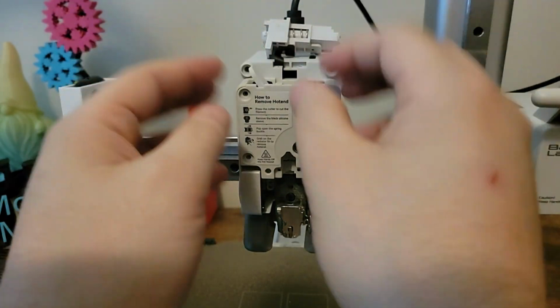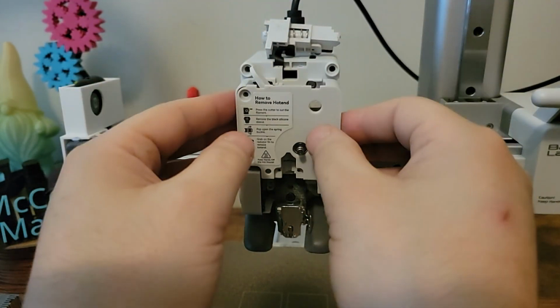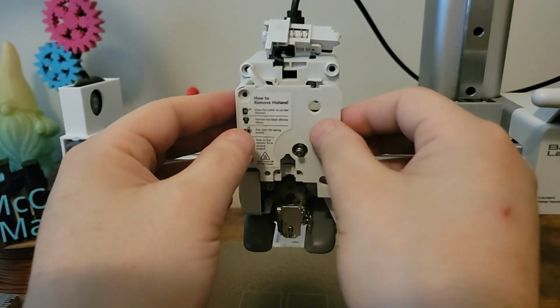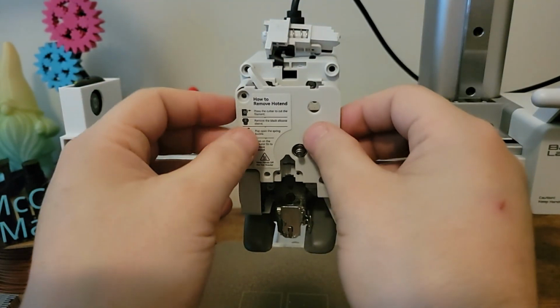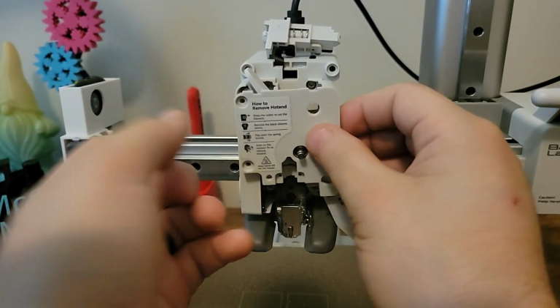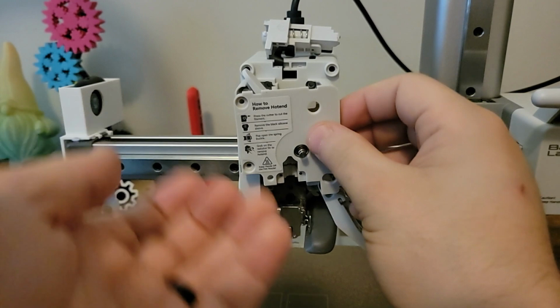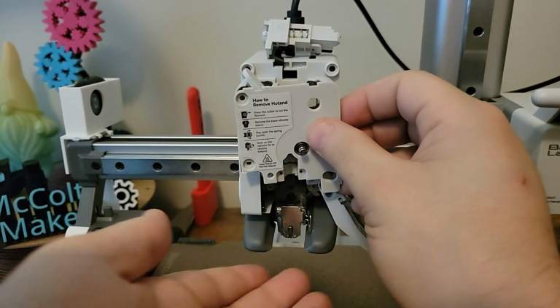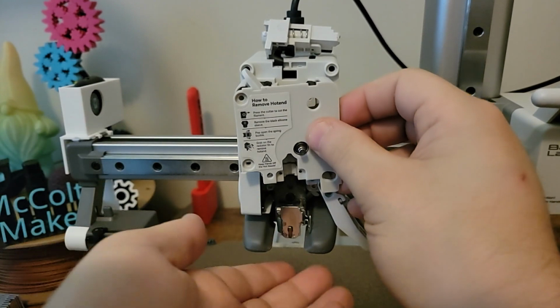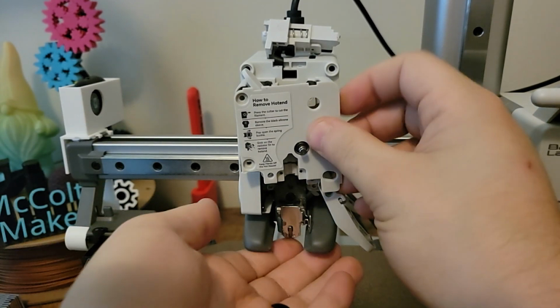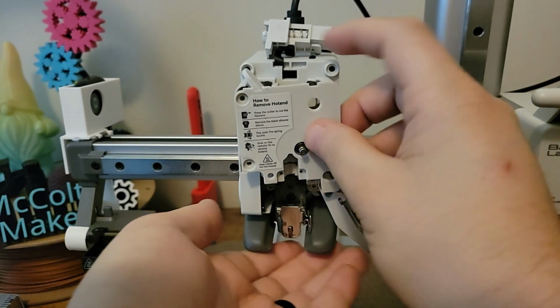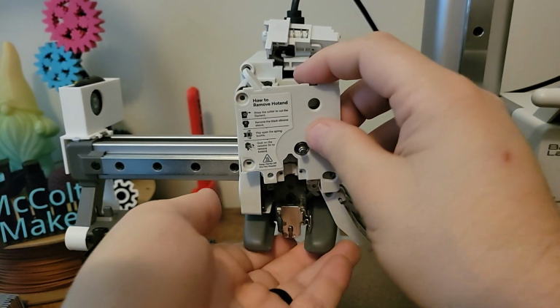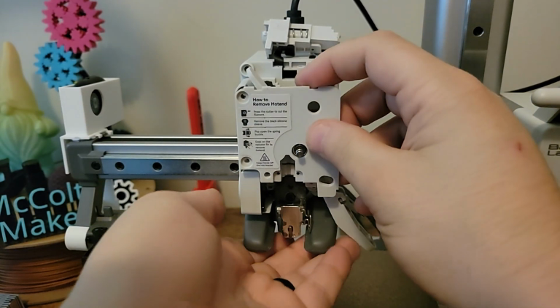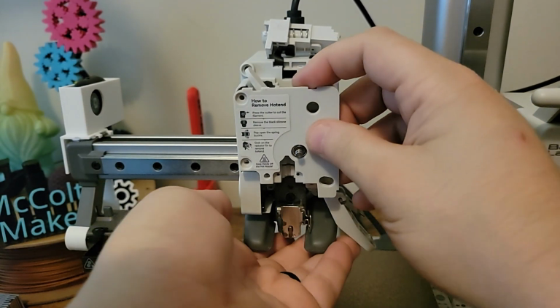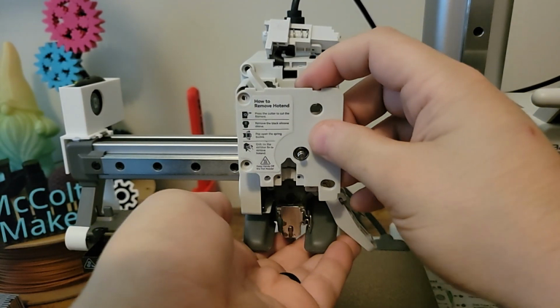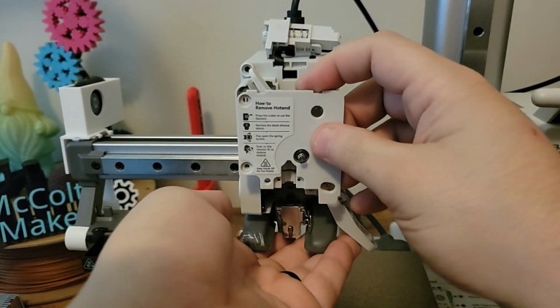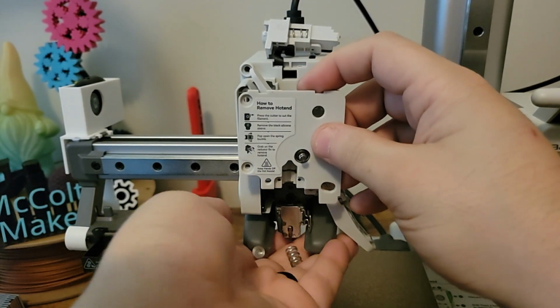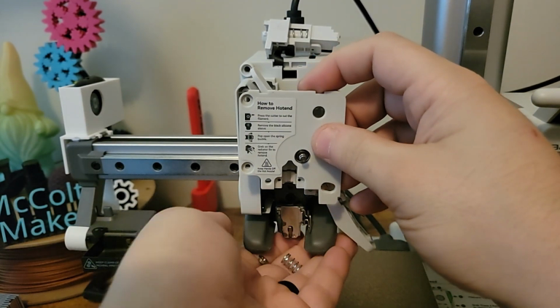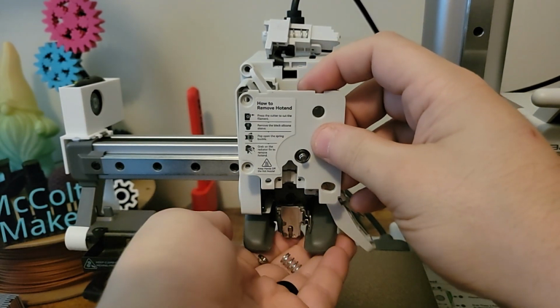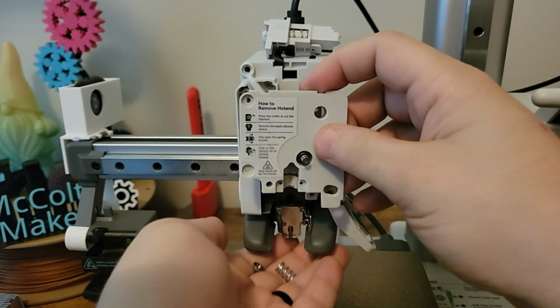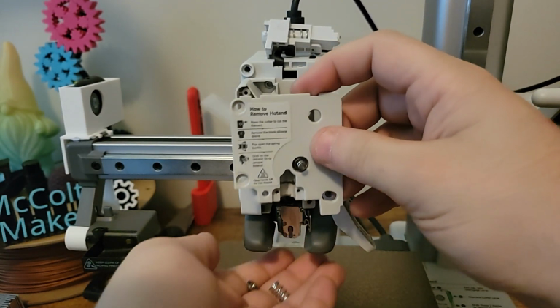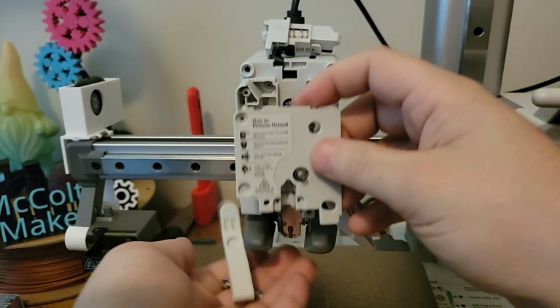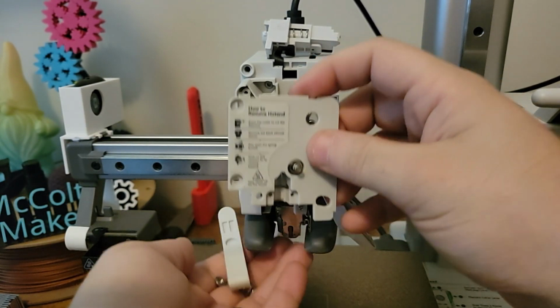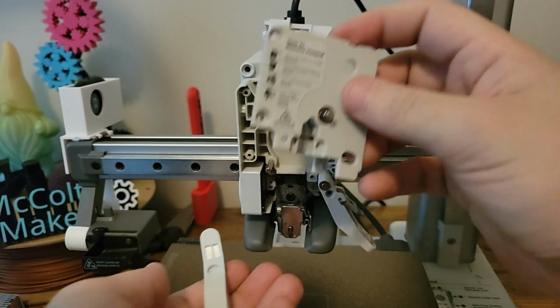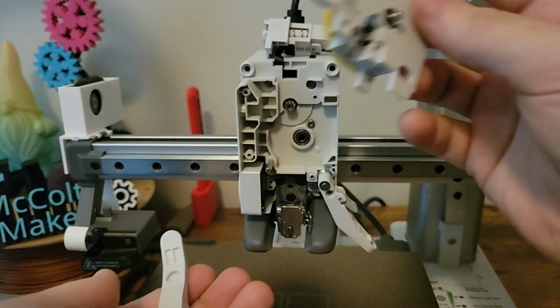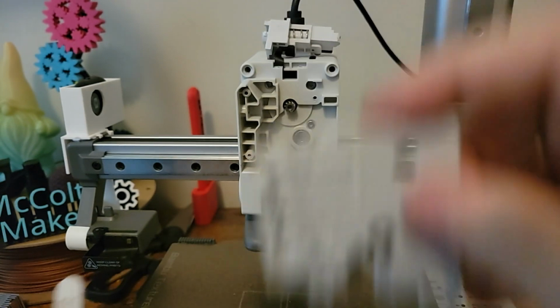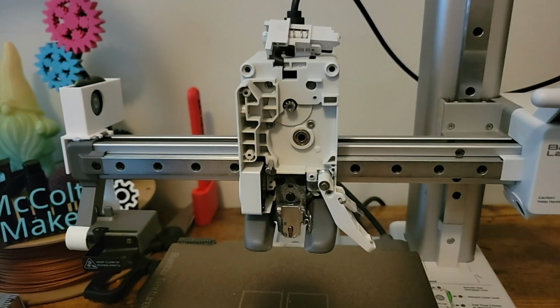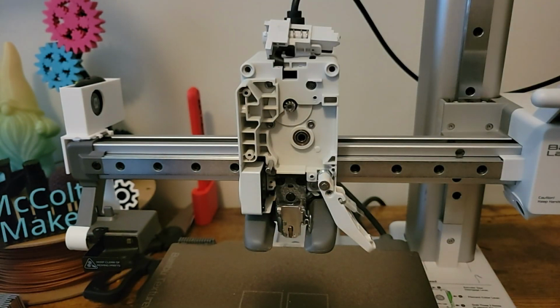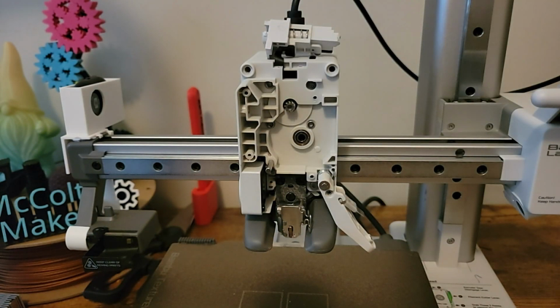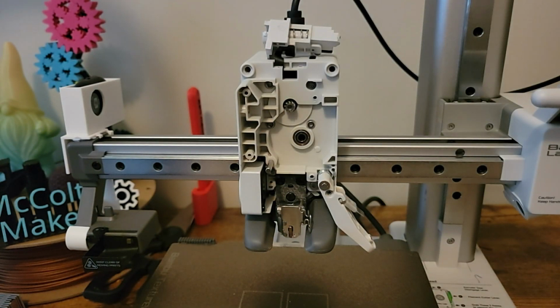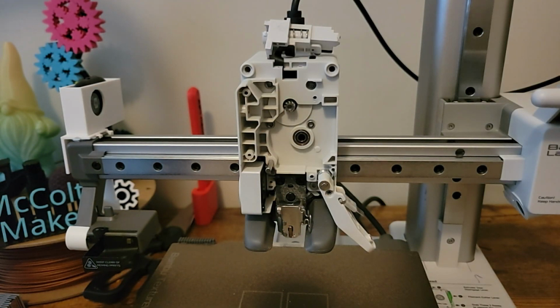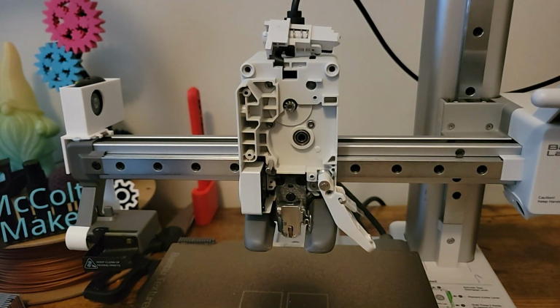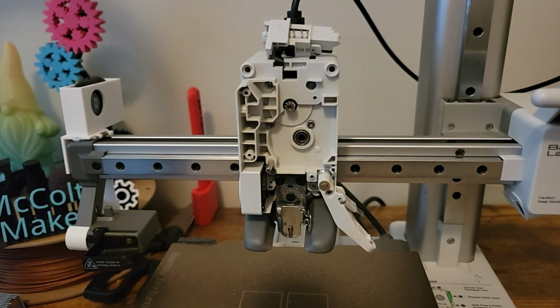When removing this cover, be careful as the extruder tension spring has a tendency to pop out. As you can see here, I was ready for it and caught it.